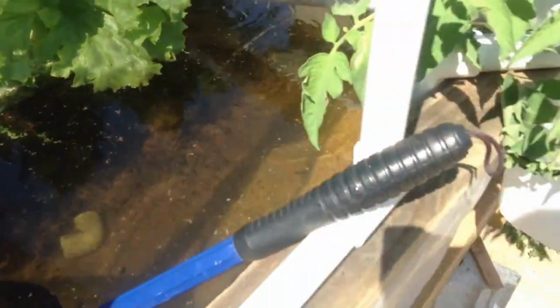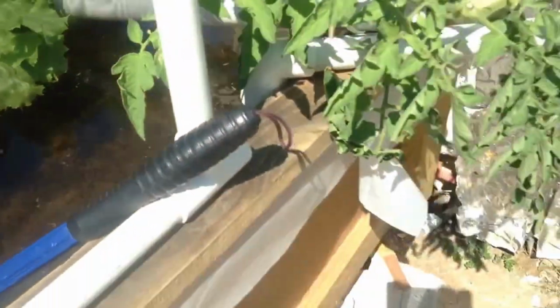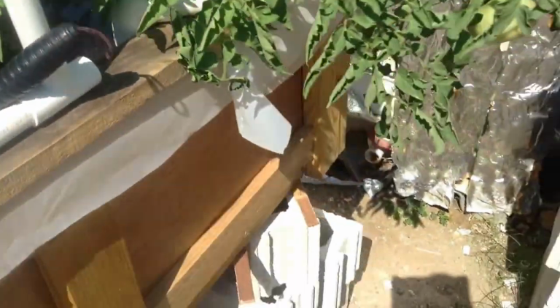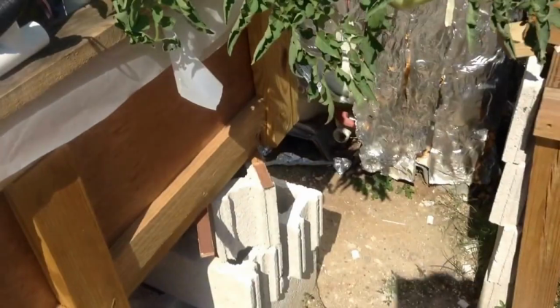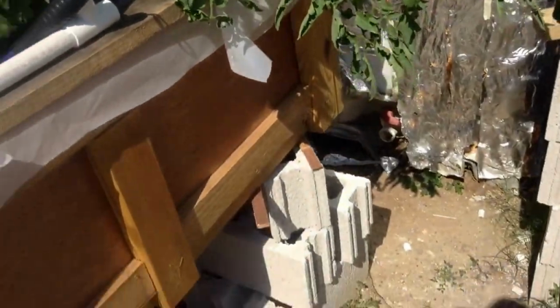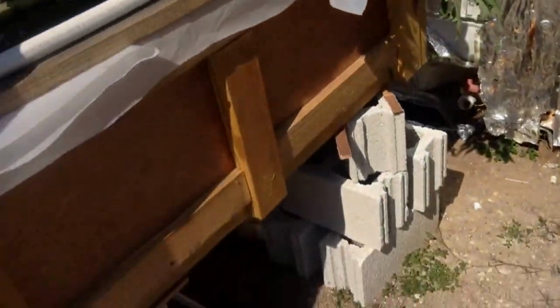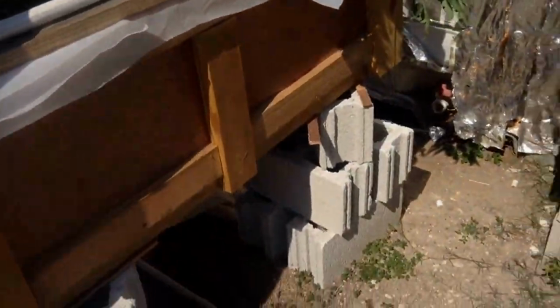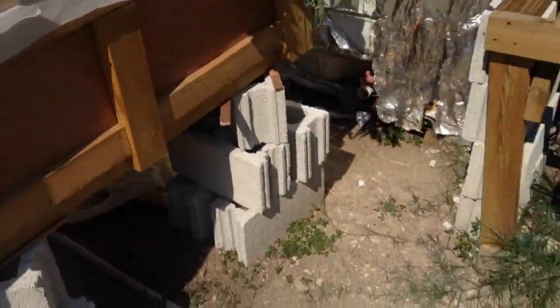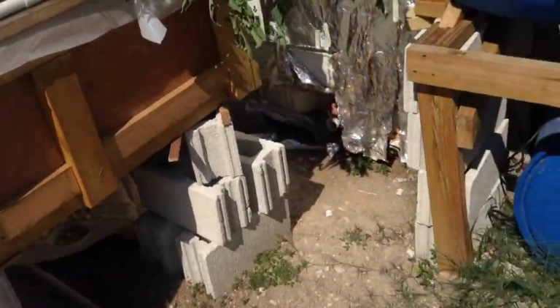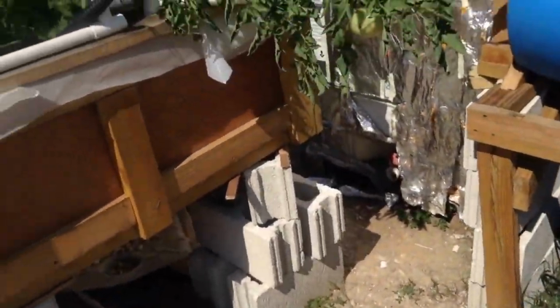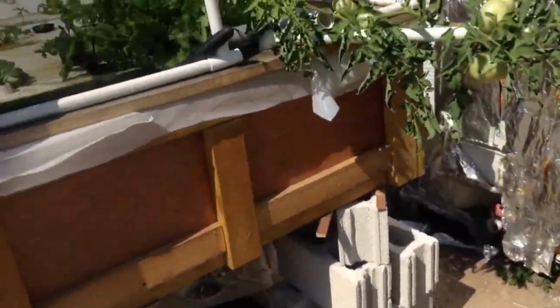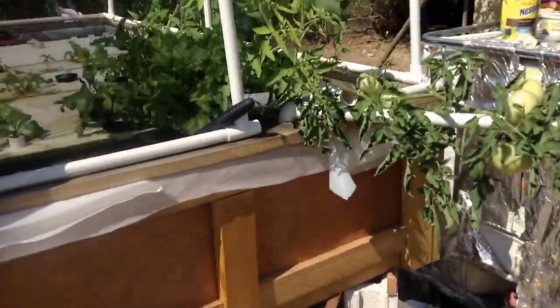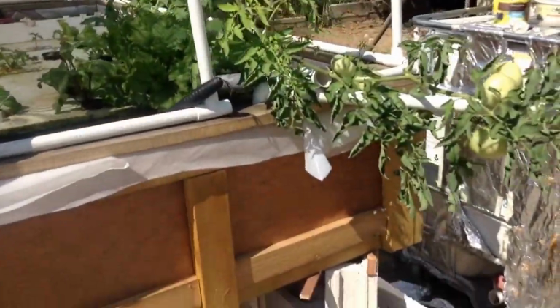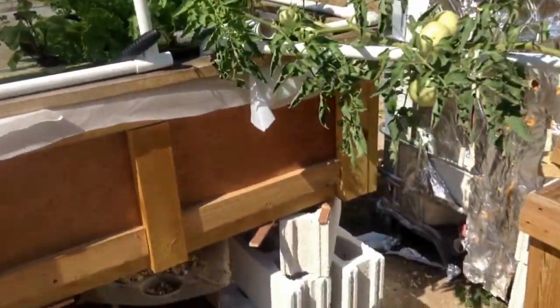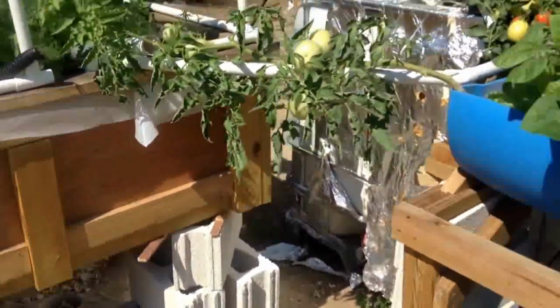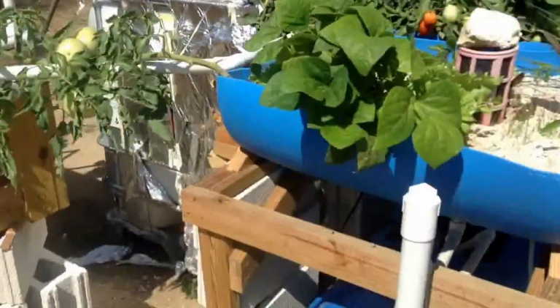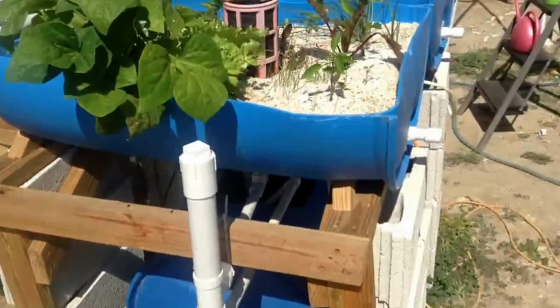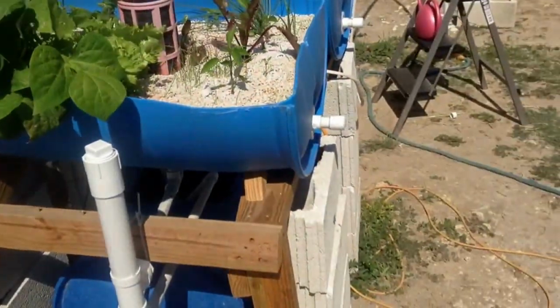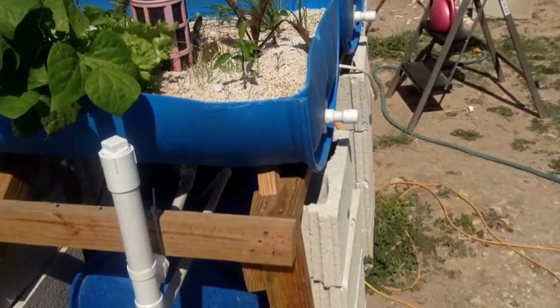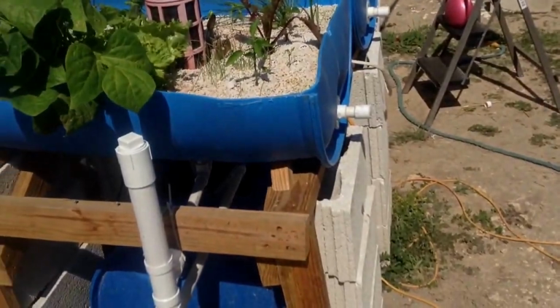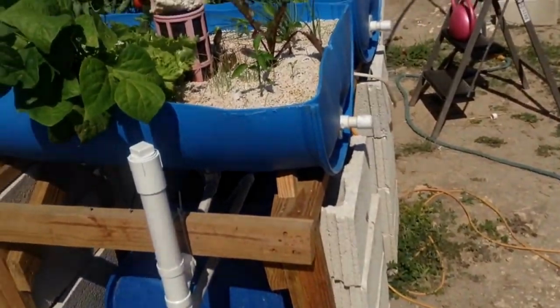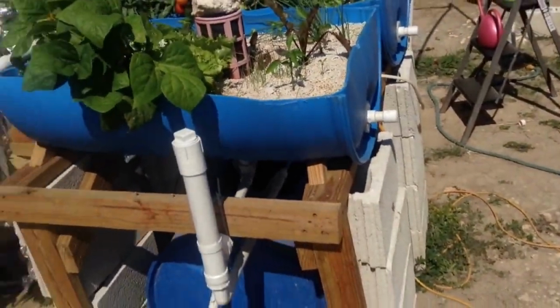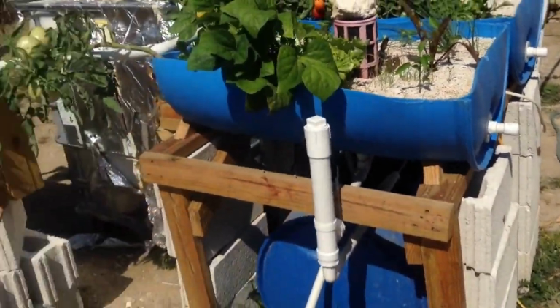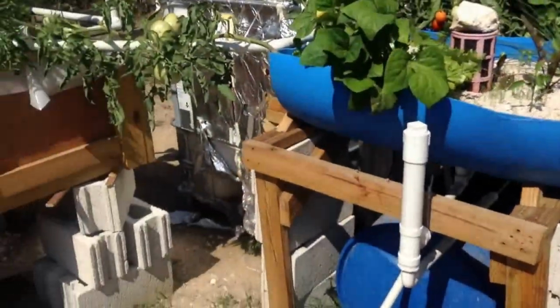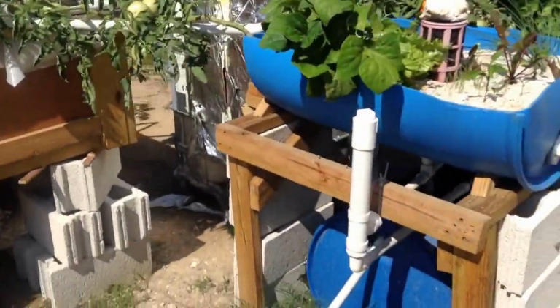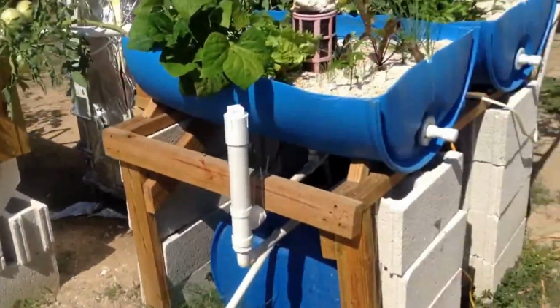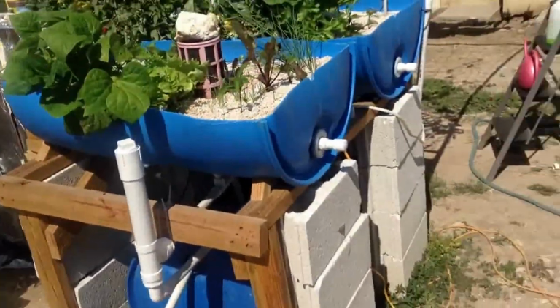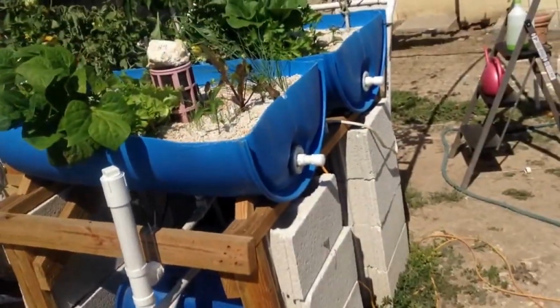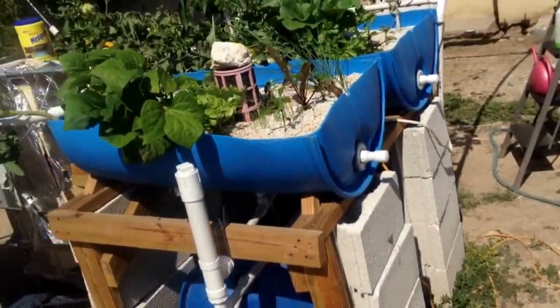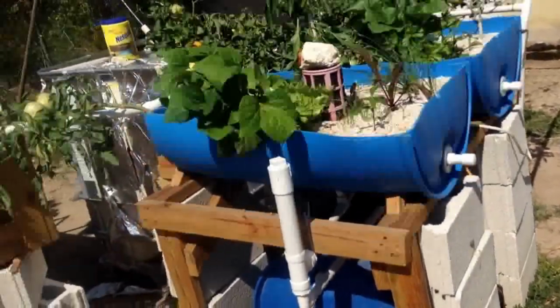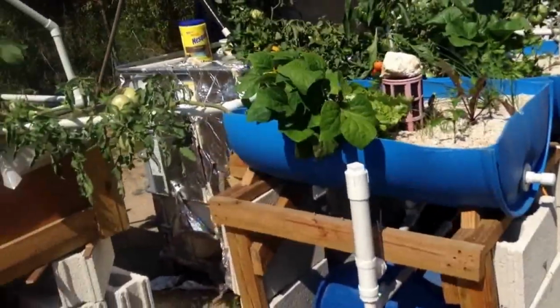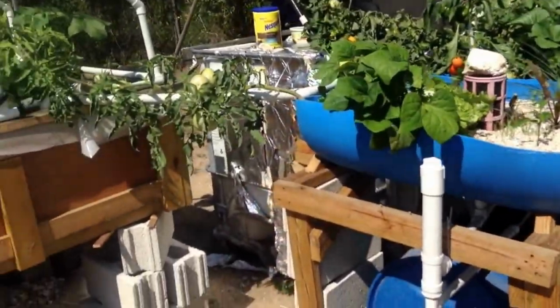Alright everybody, that's a quick update — deep water culture versus media beds. God bless. Be safe. Thank you.